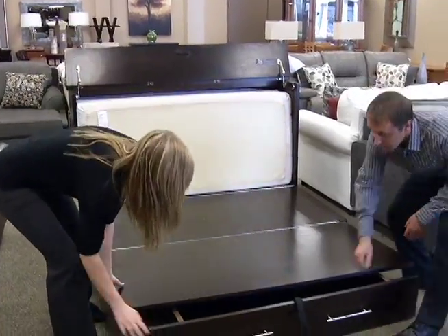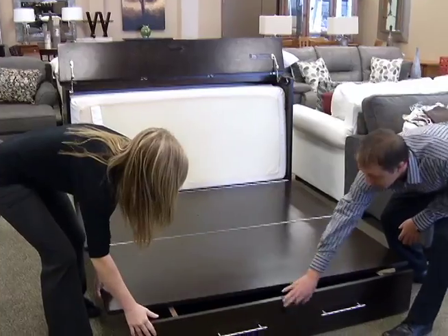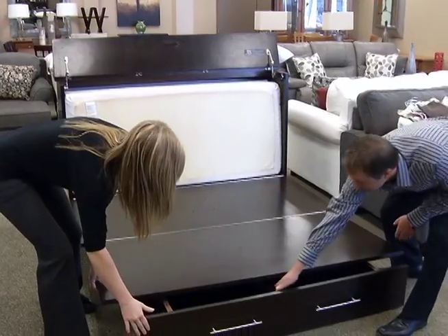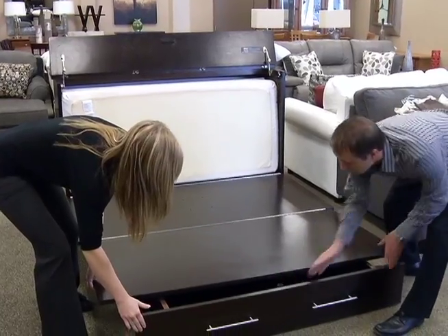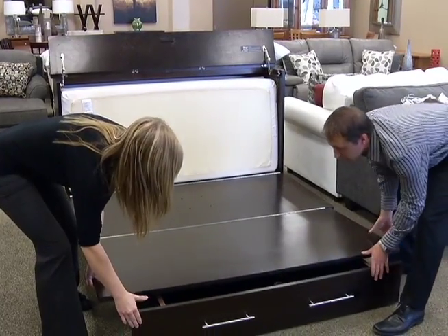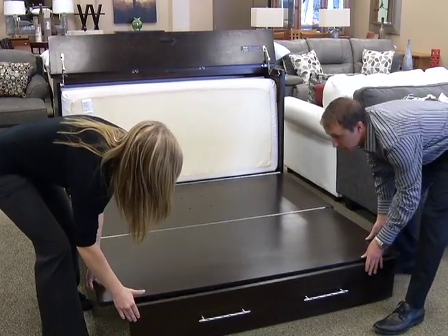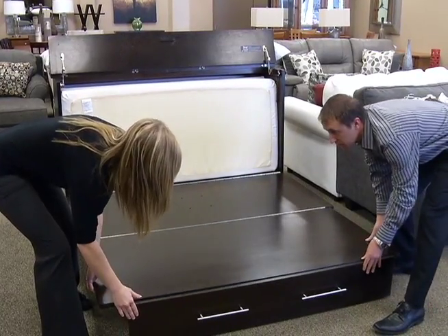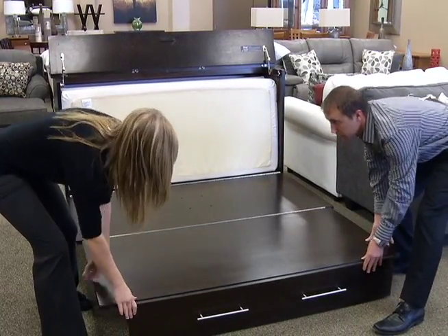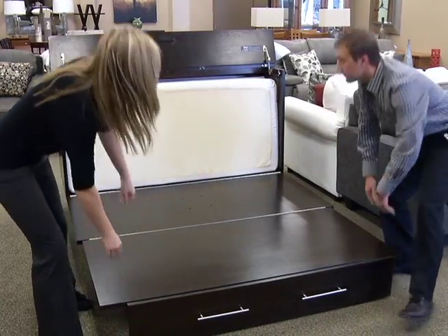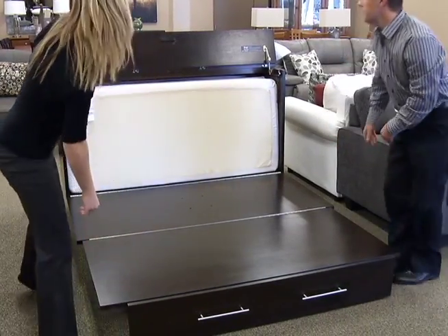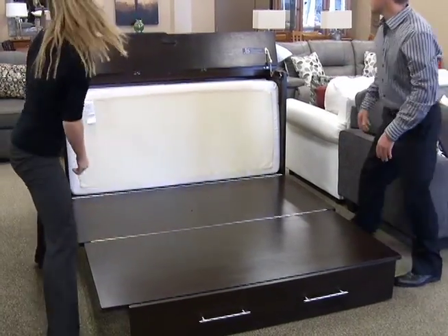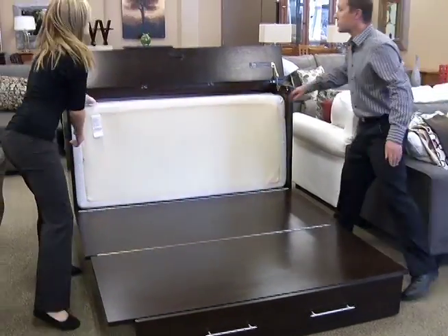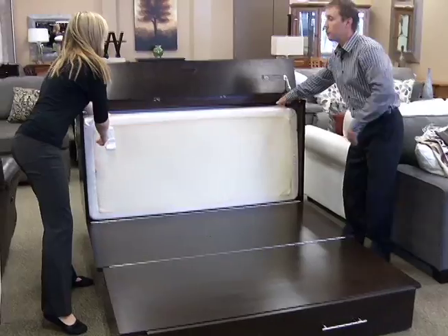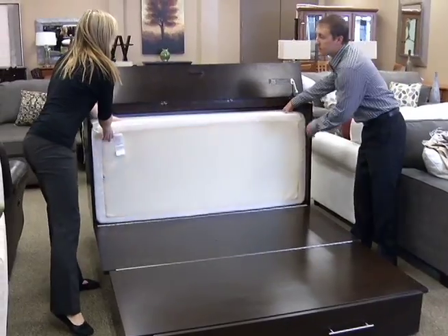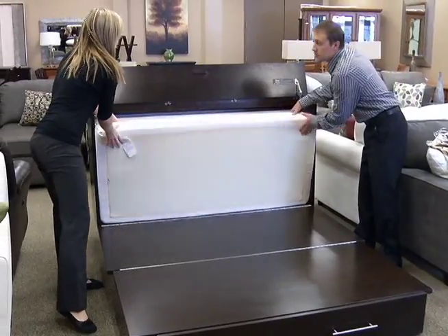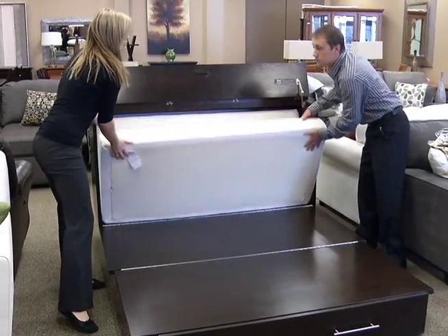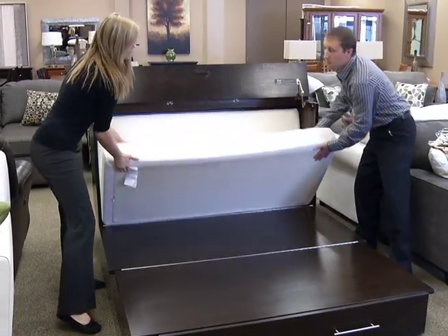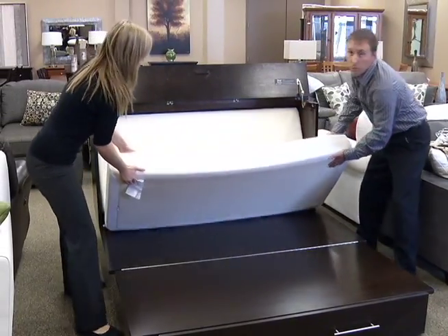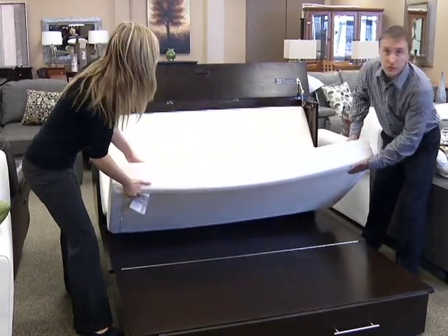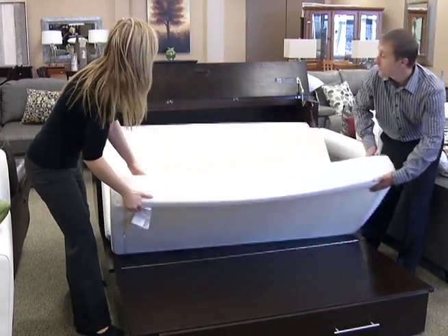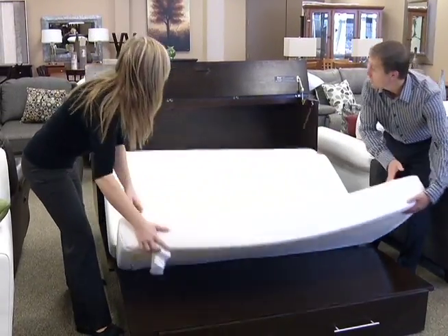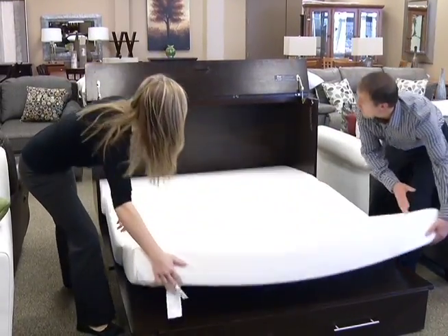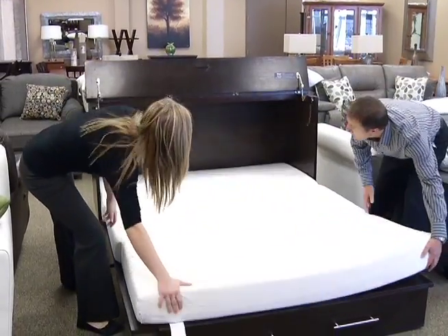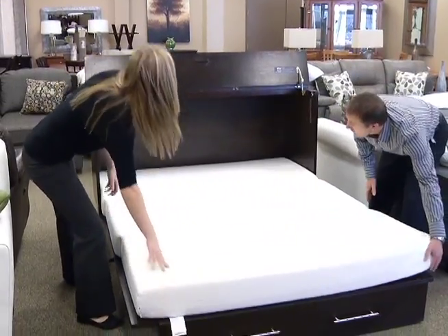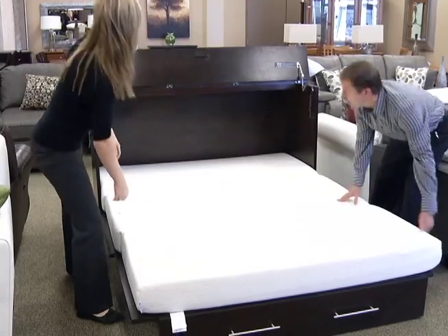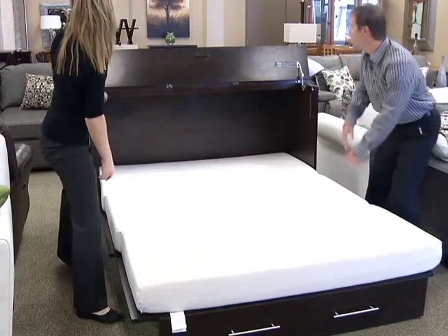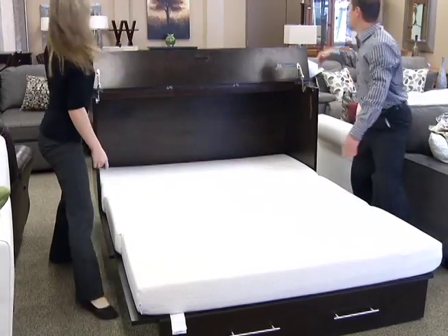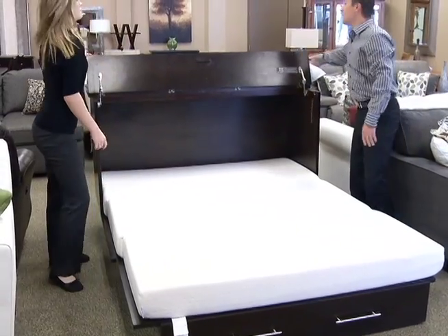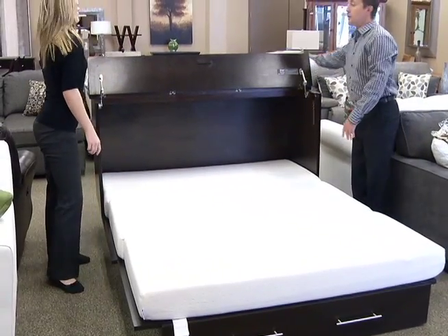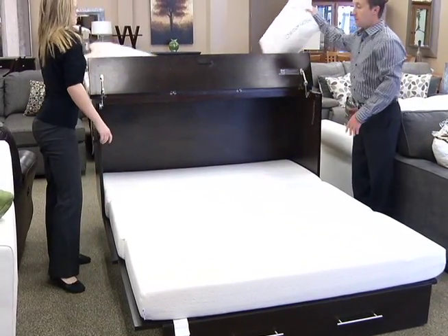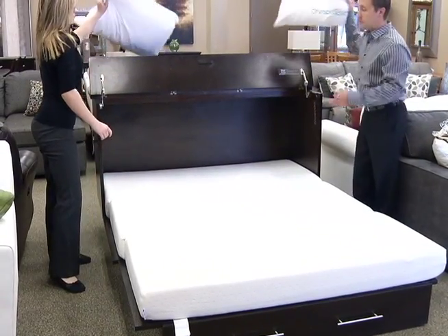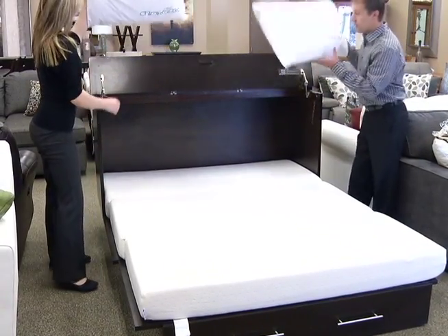Line up the drawer underneath it. You have a tri-fold six-inch Visco memory foam mattress that comes out and builds on top.